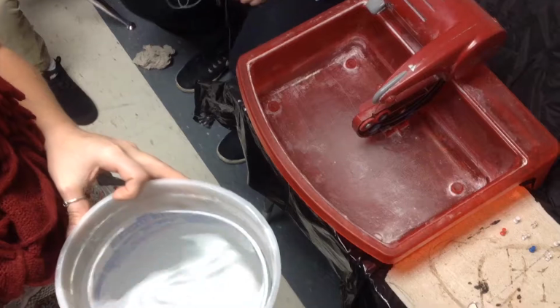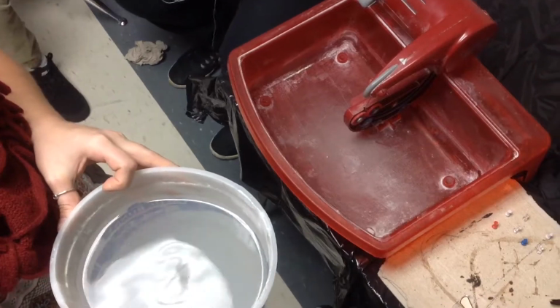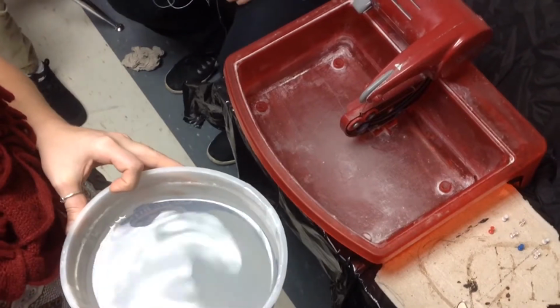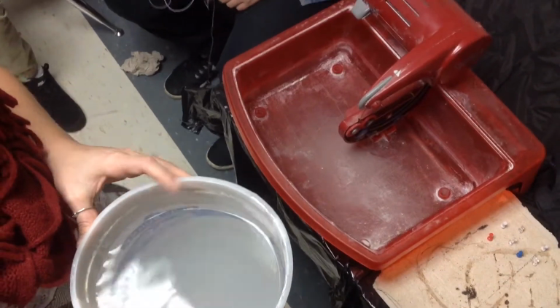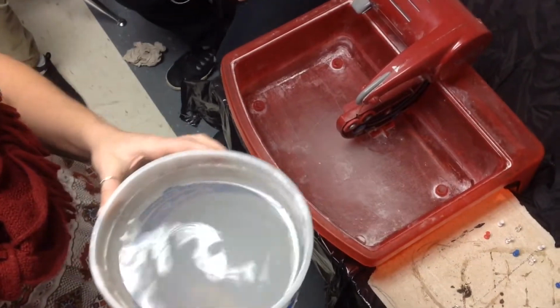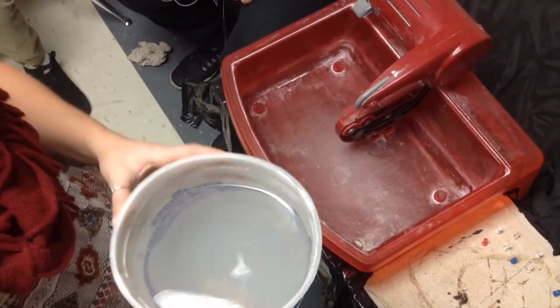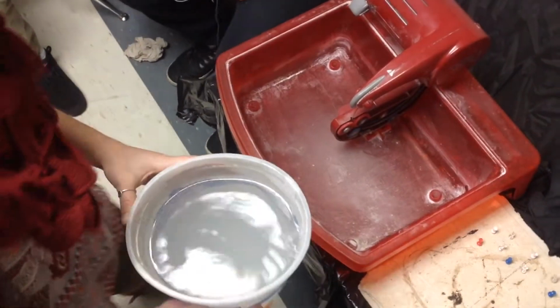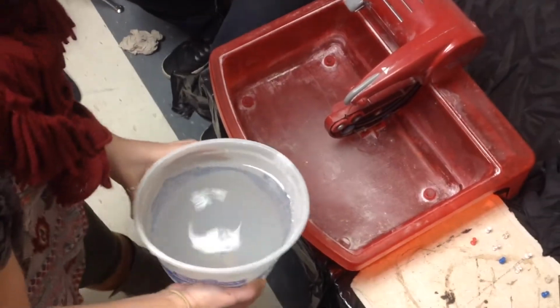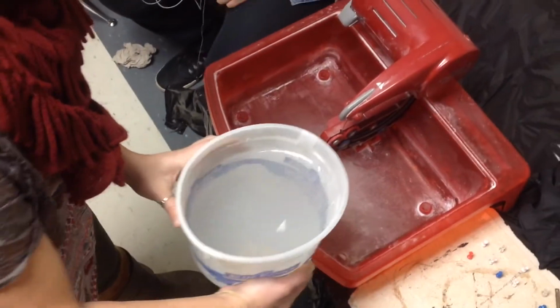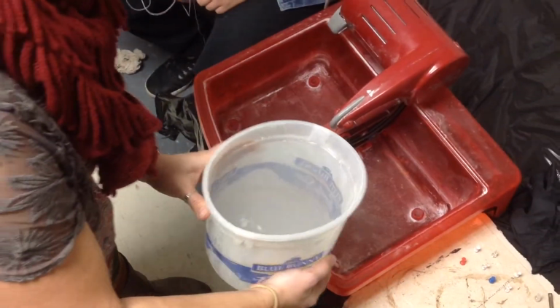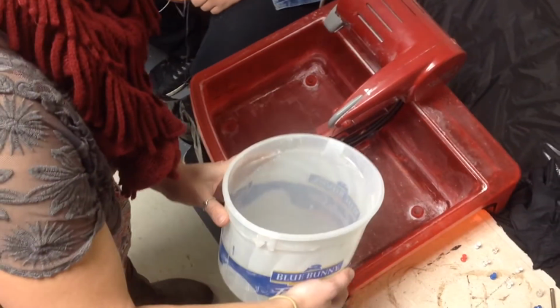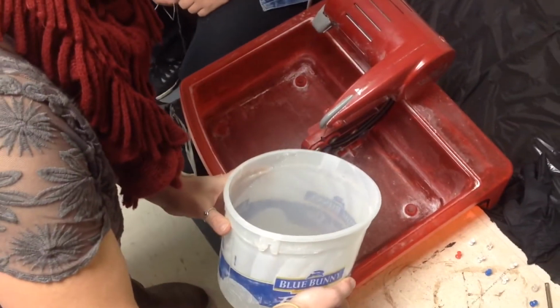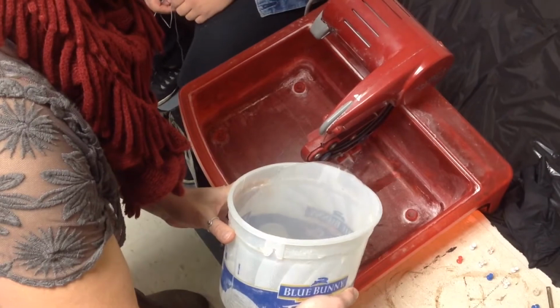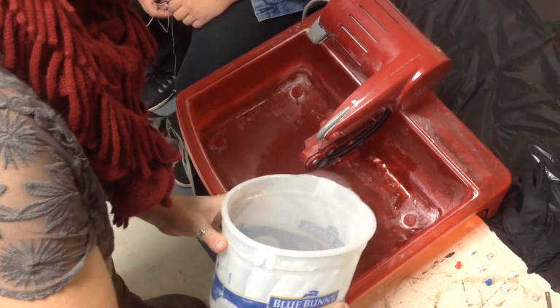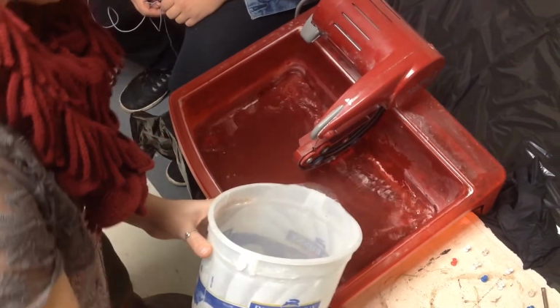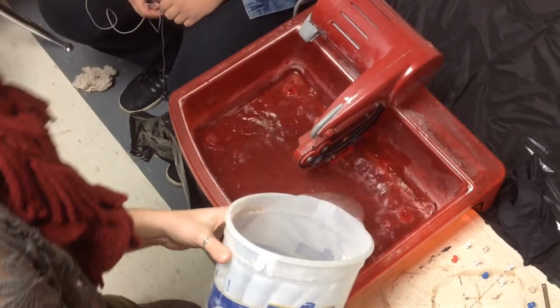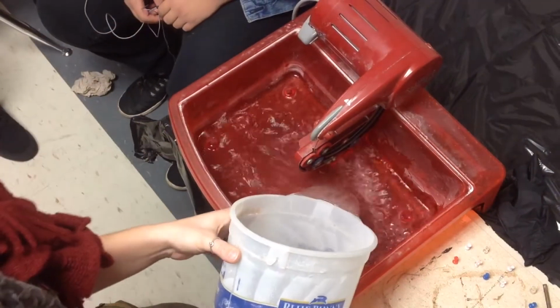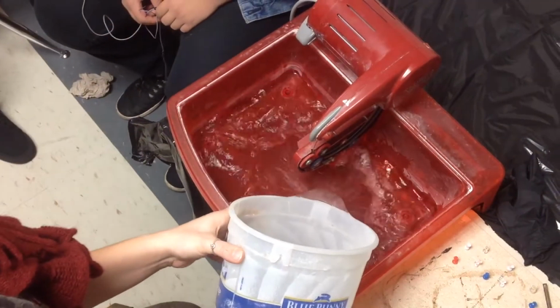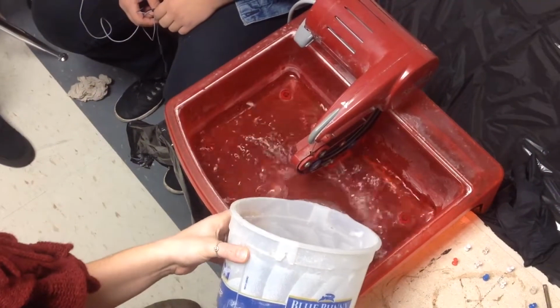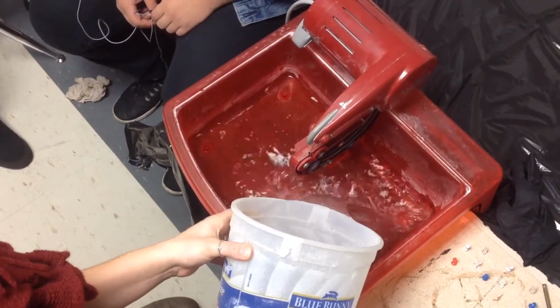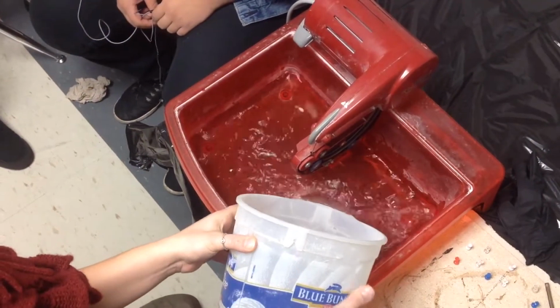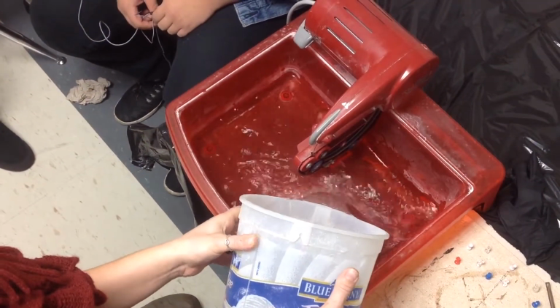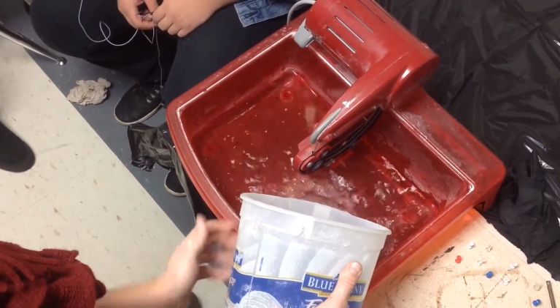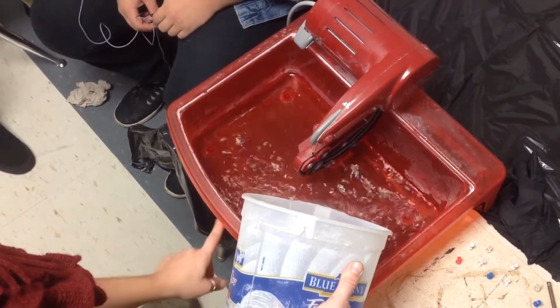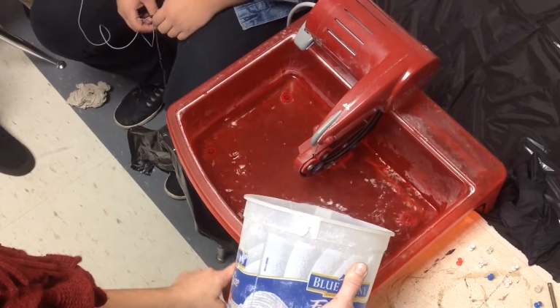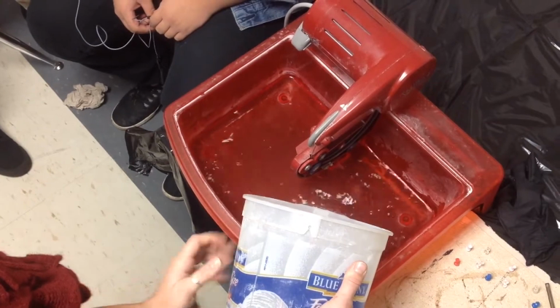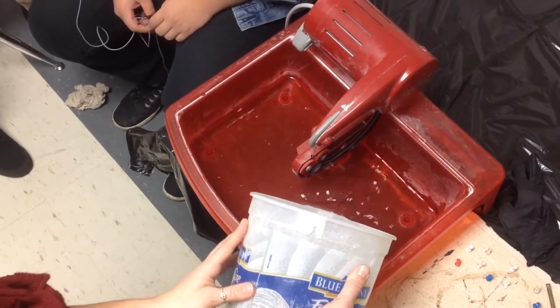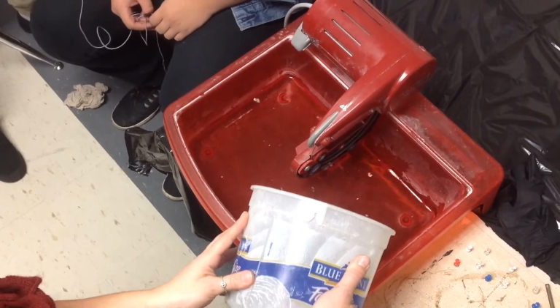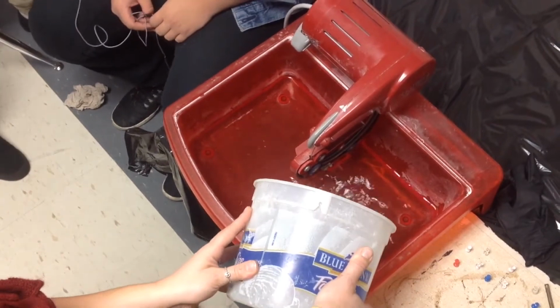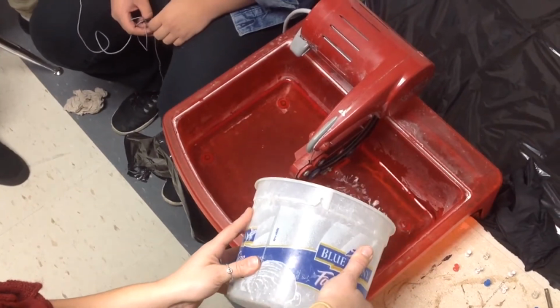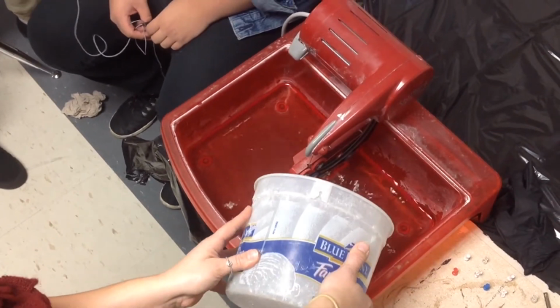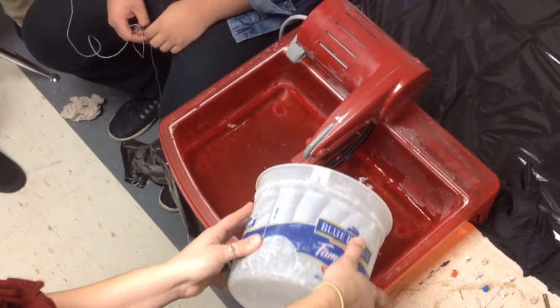Alright, so when you guys need to use a saw, you need to make sure there's water in it first. There is a little water line, water mark on the front right here — it shows you how much water you should put in there.